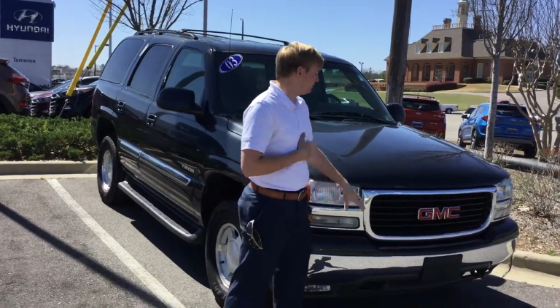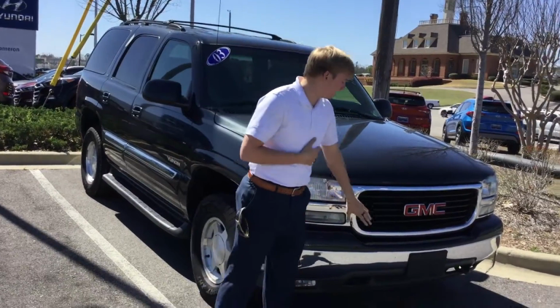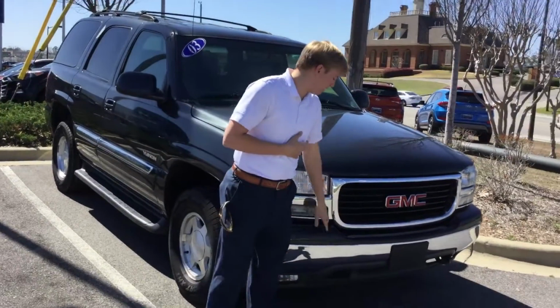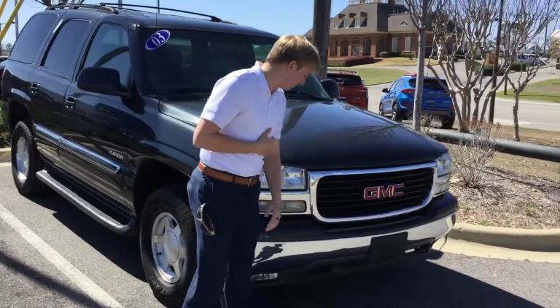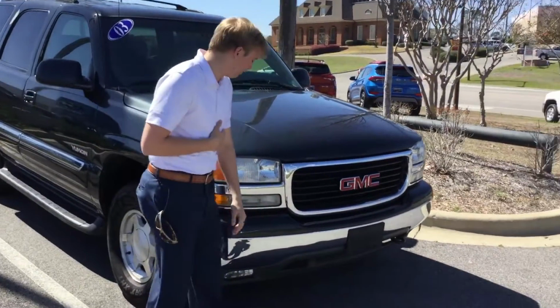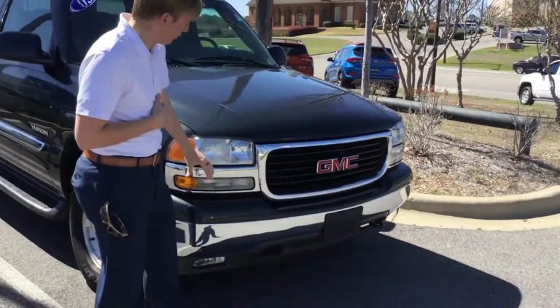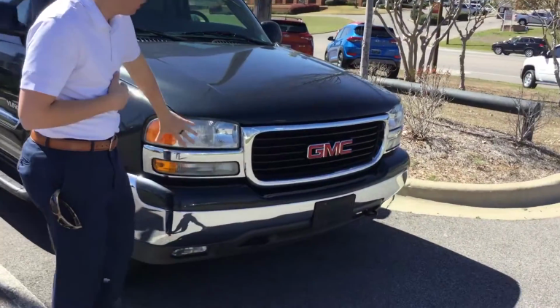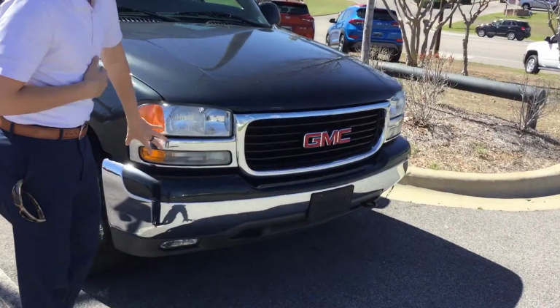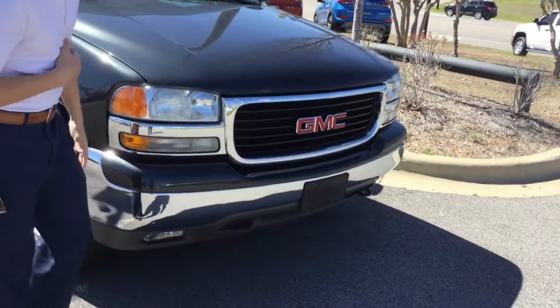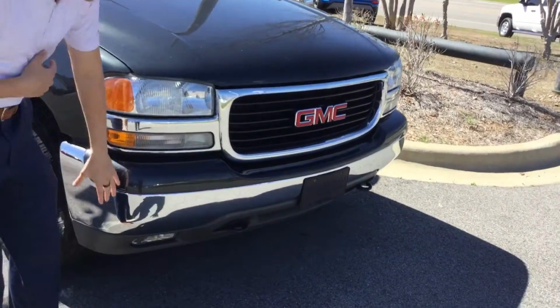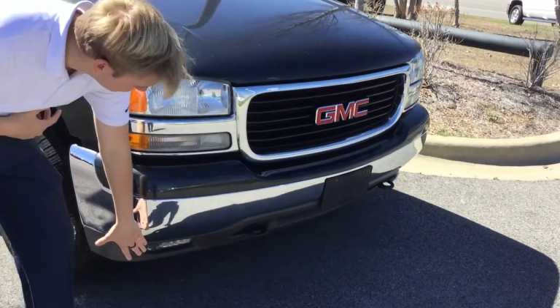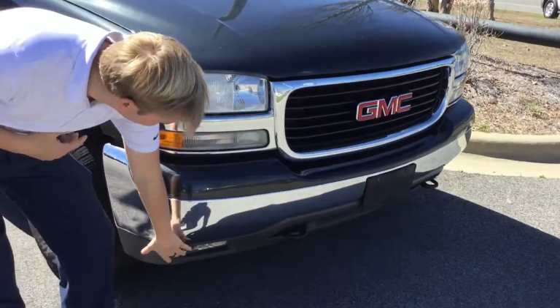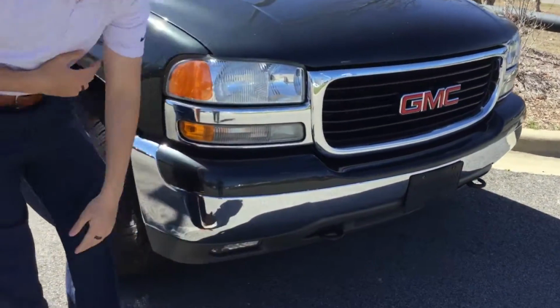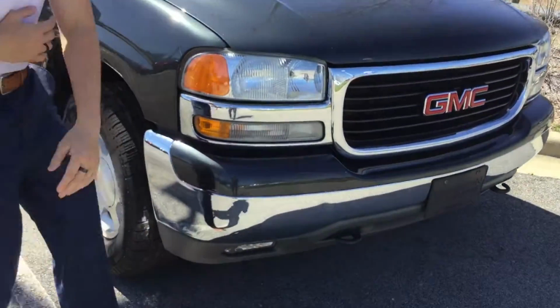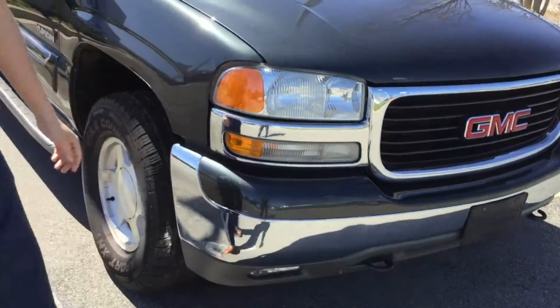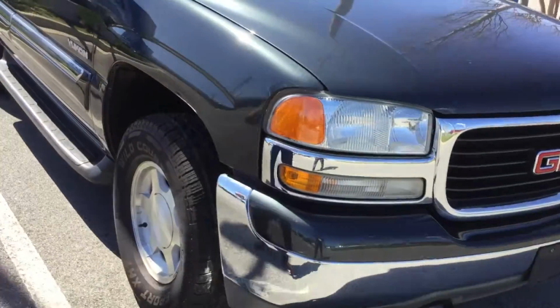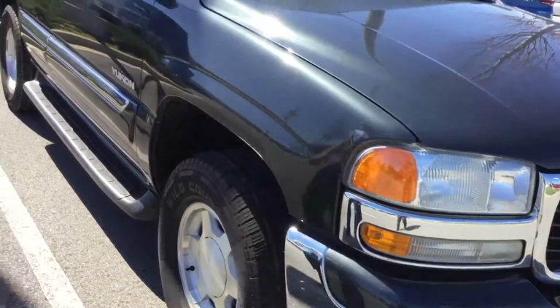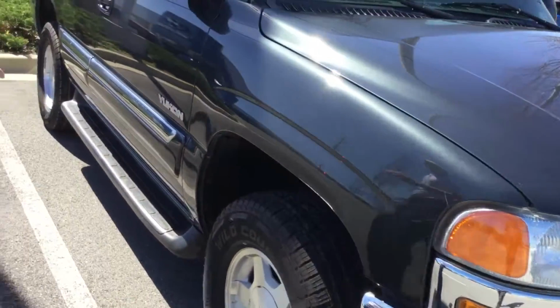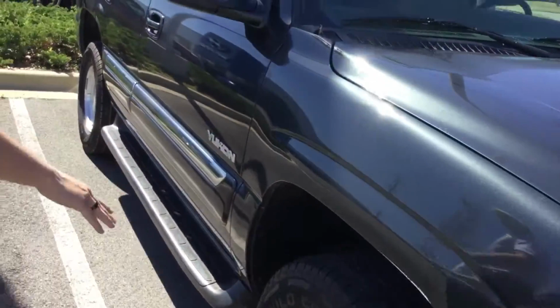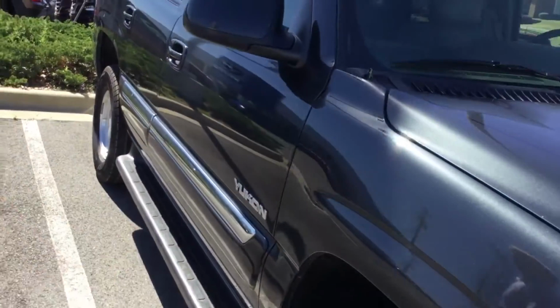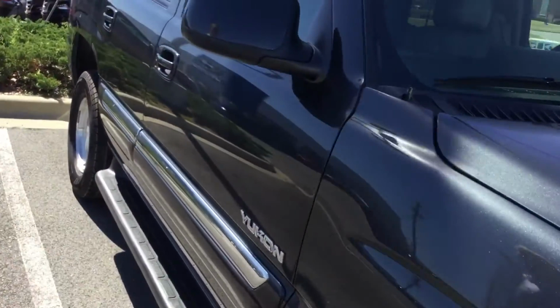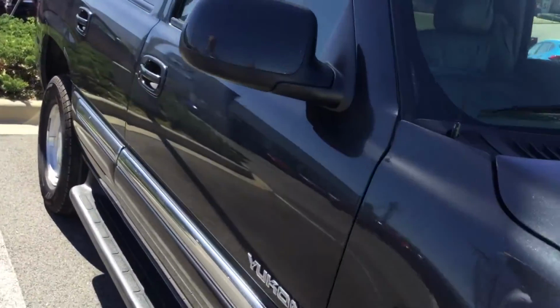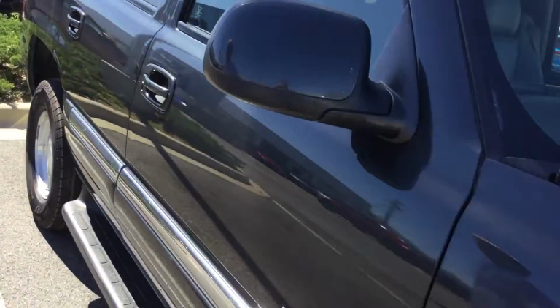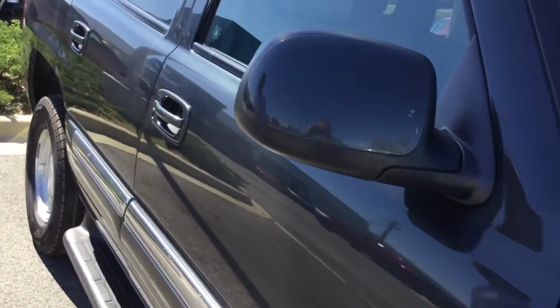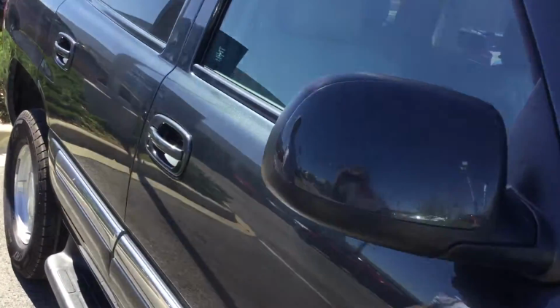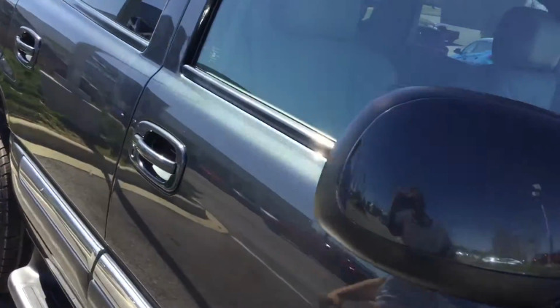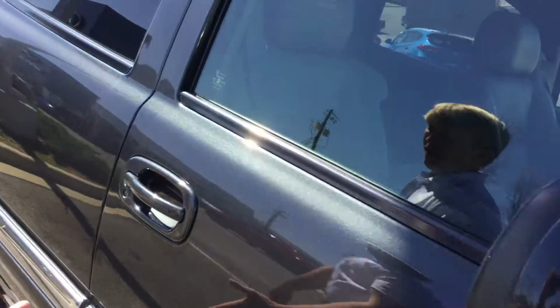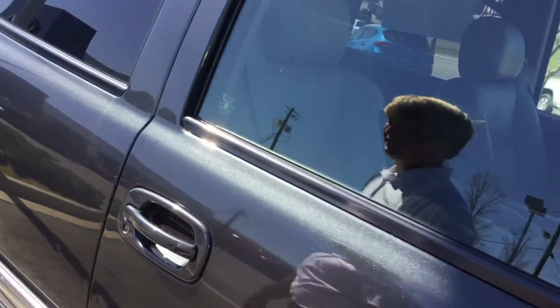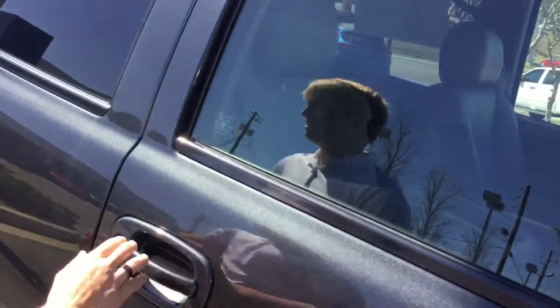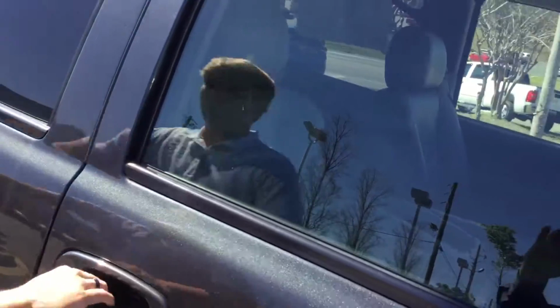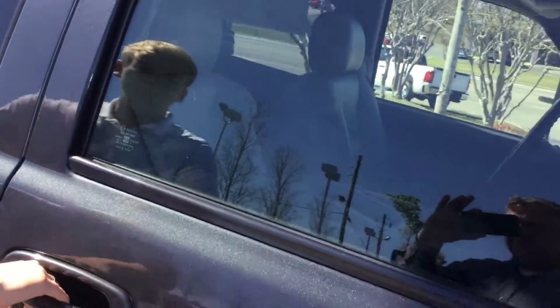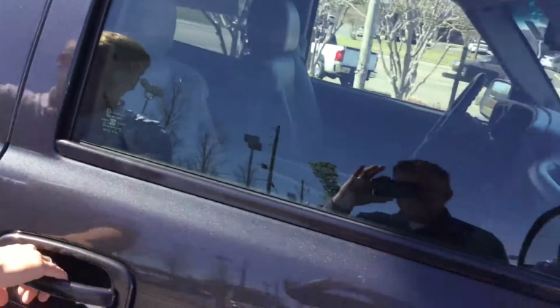You've got the beautiful chrome-accented waterfall grille, halogen headlights and fog lights at the bottom, aluminum alloy wheels with brand new tires, and chrome accents on the inside running boards.